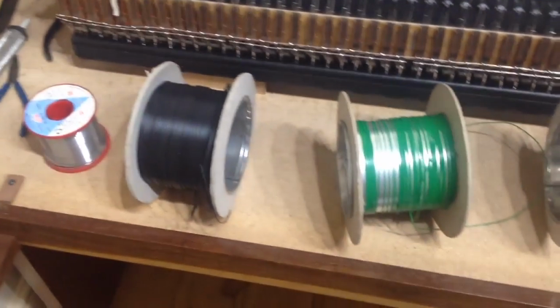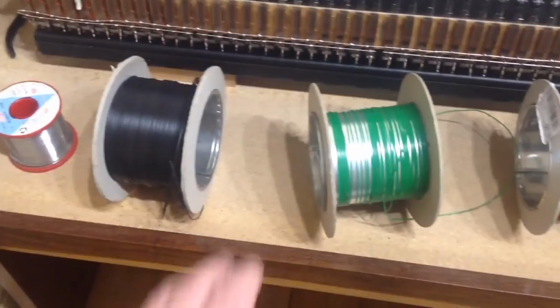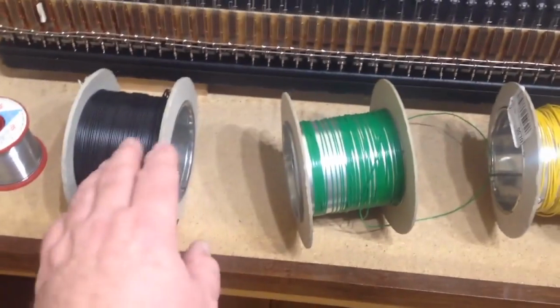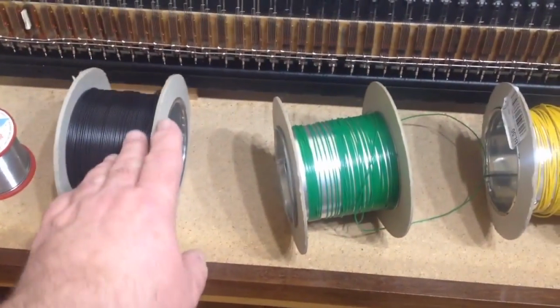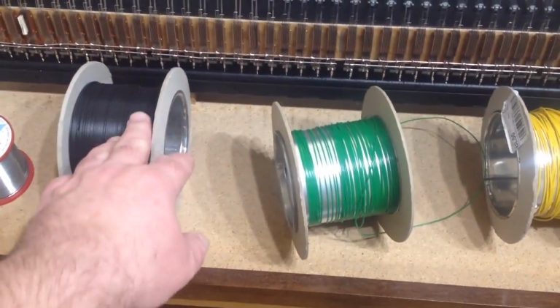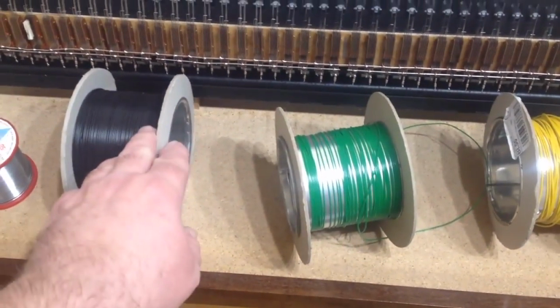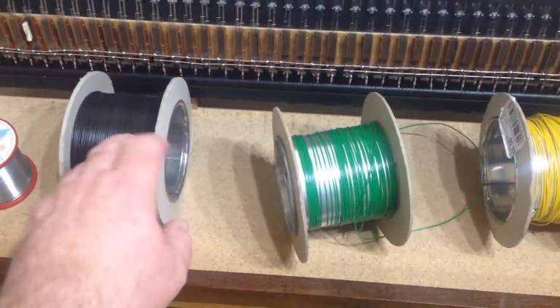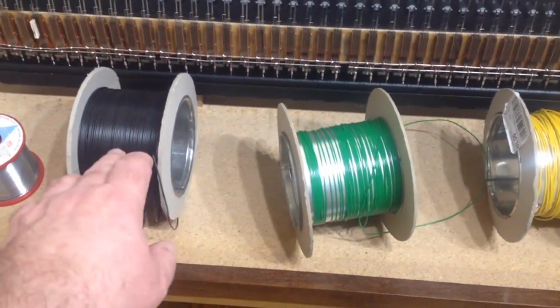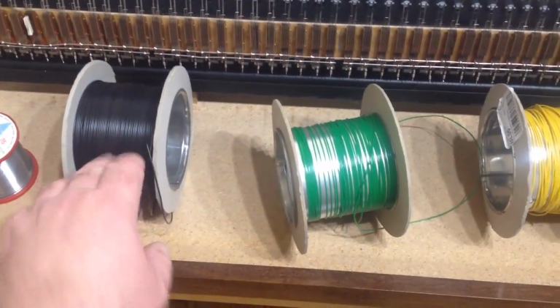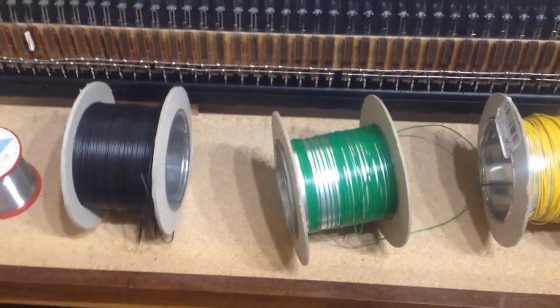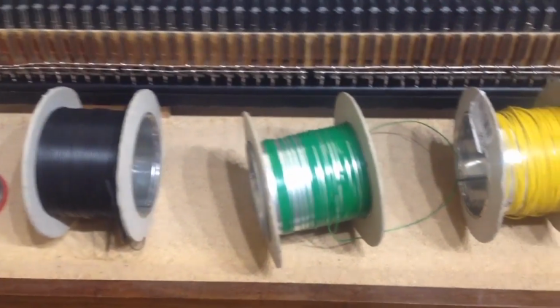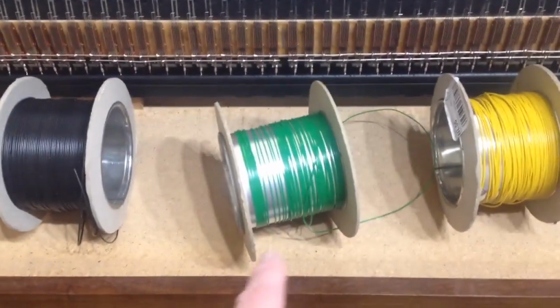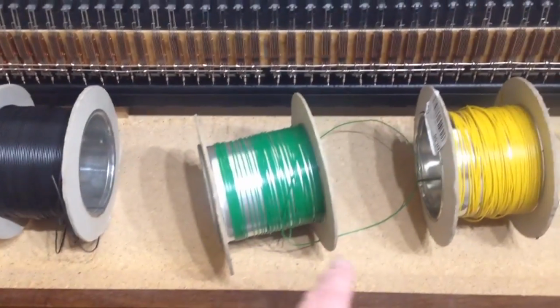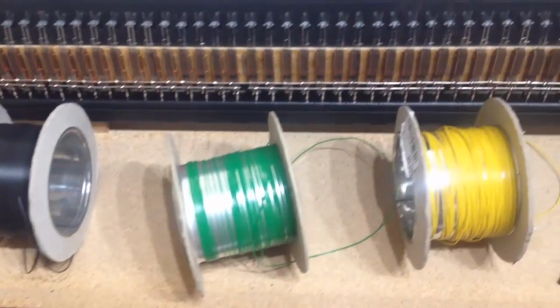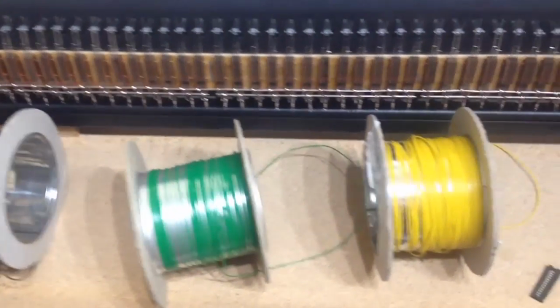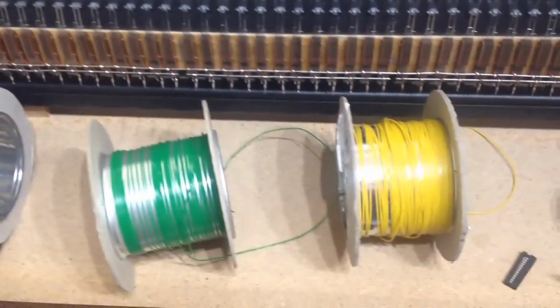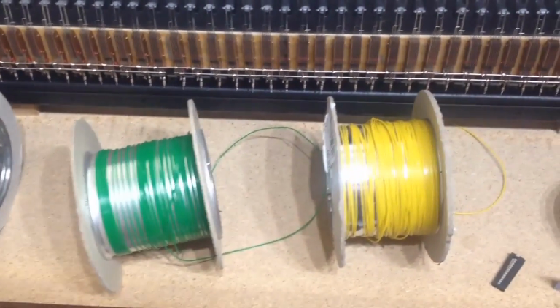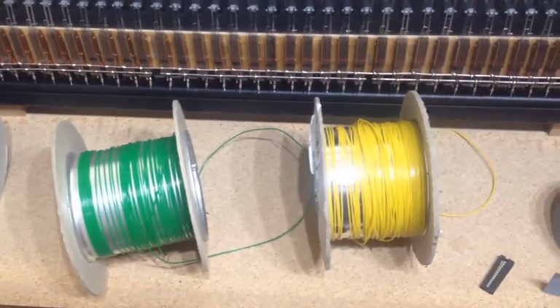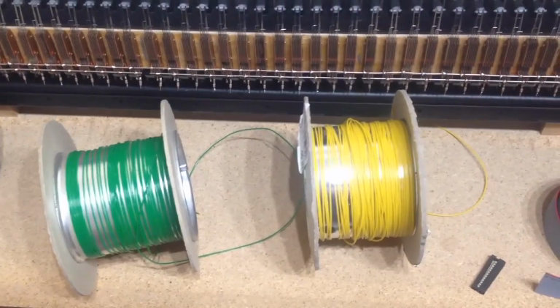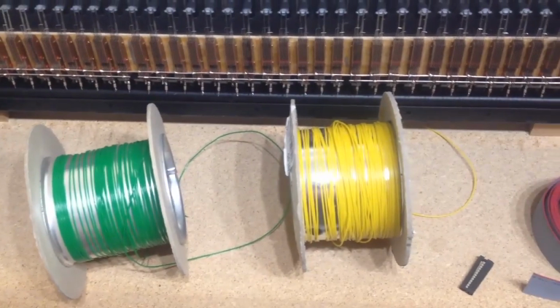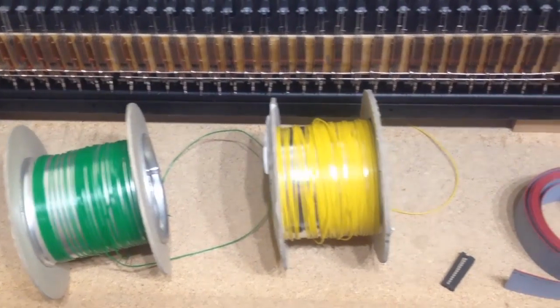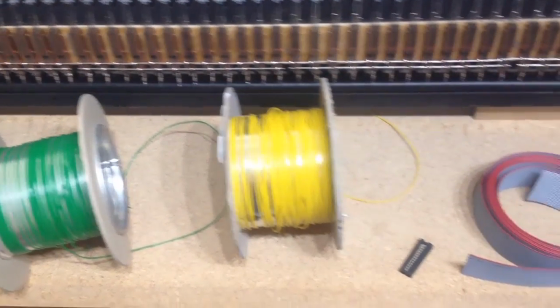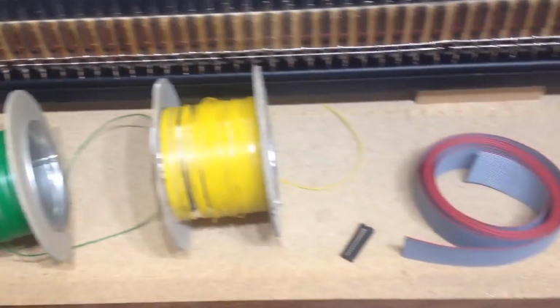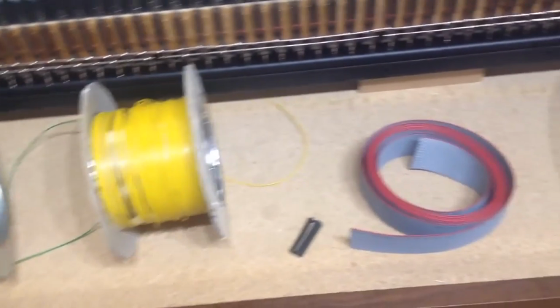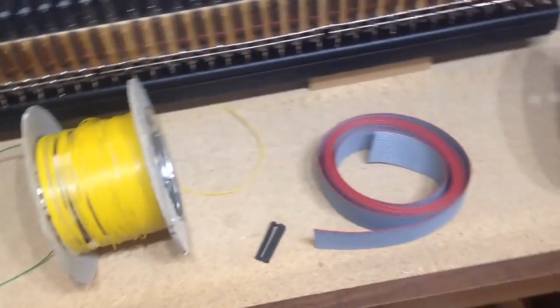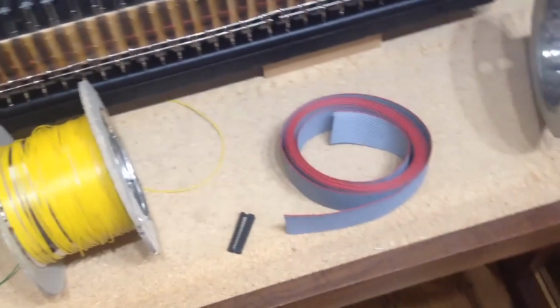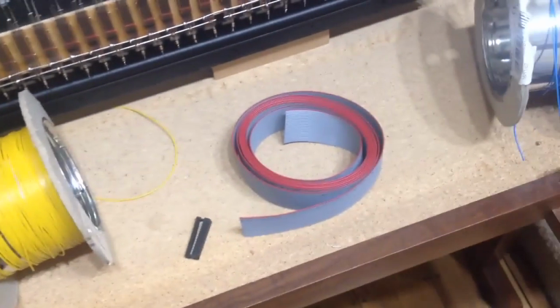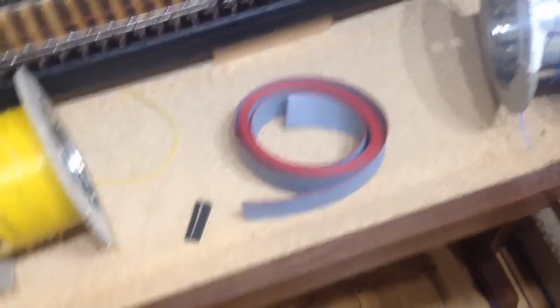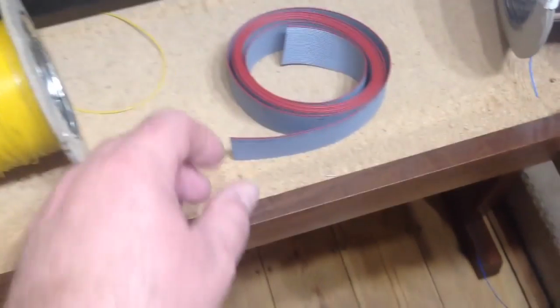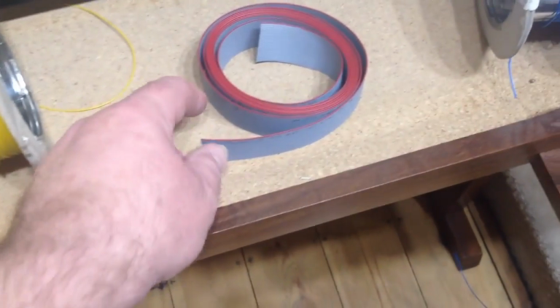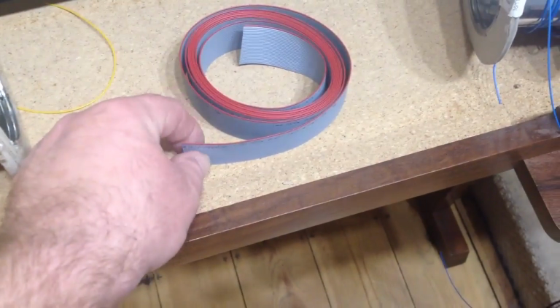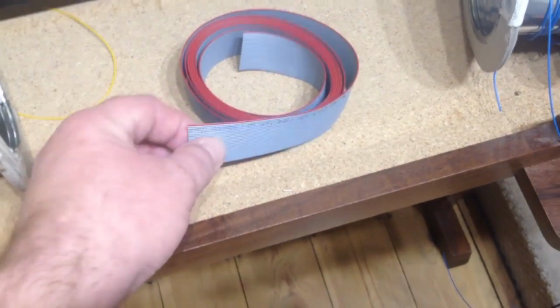I've got lots of black — that's a hundred metre reel. But the other colours are almost run out, as you can probably see. Or we could use this ribbon cable.